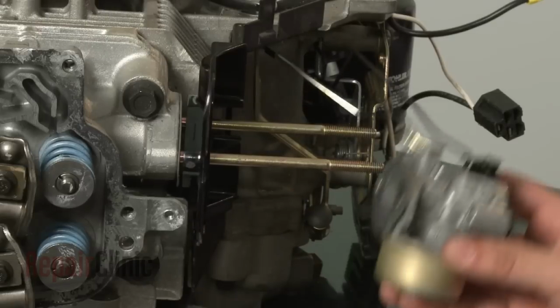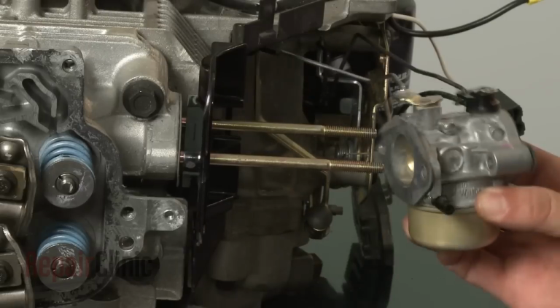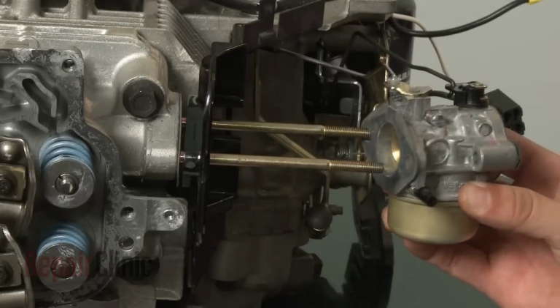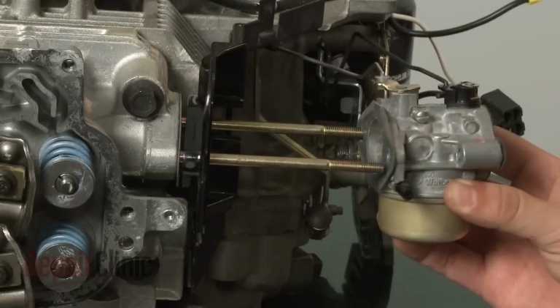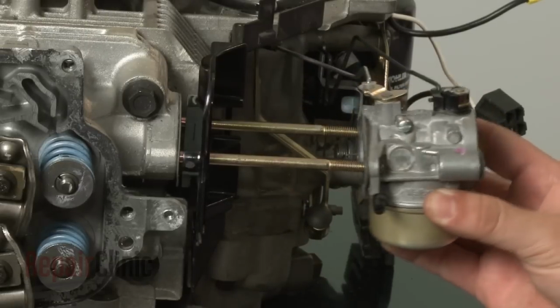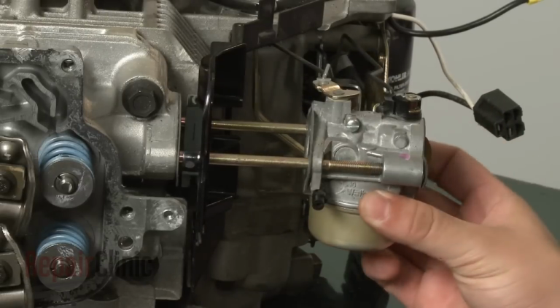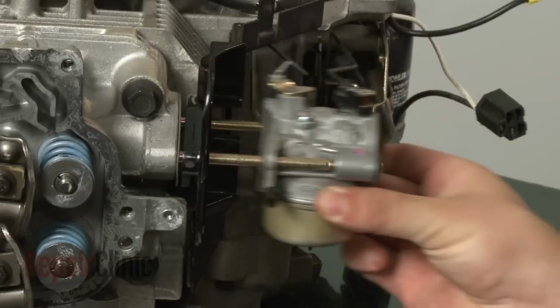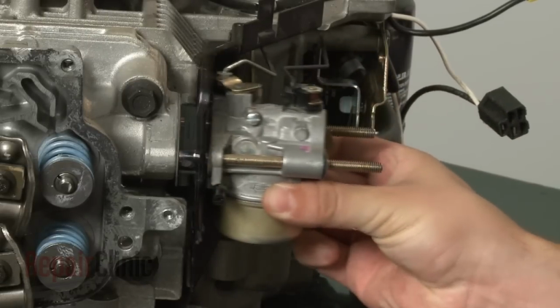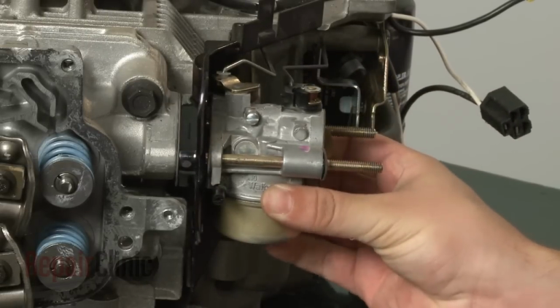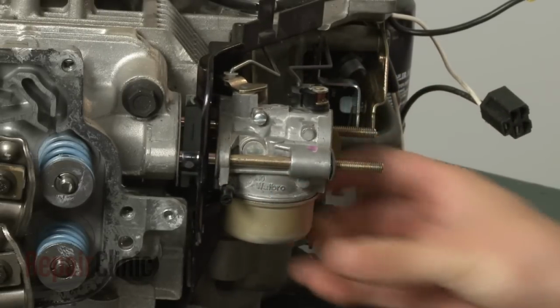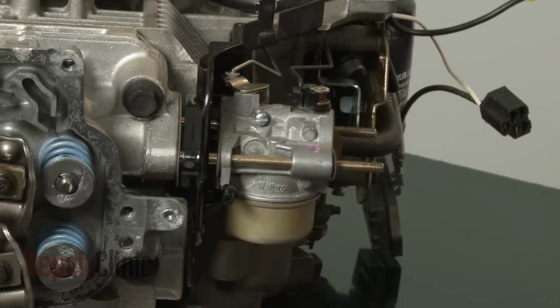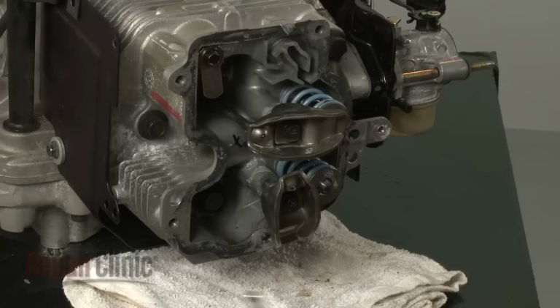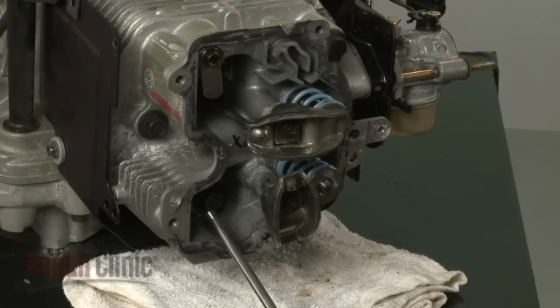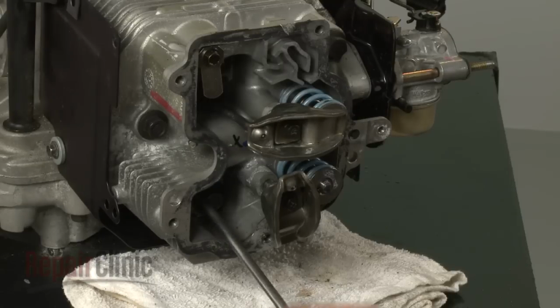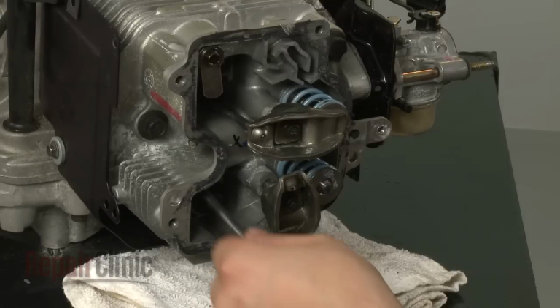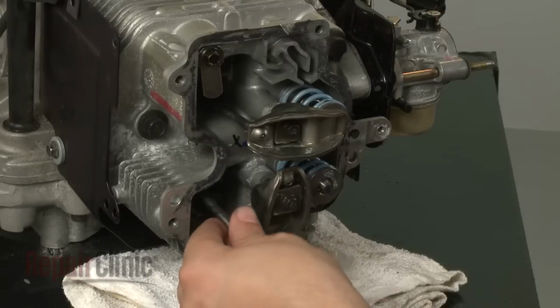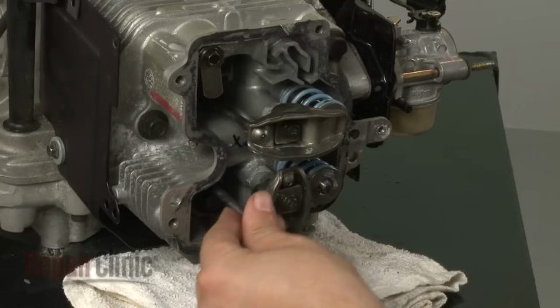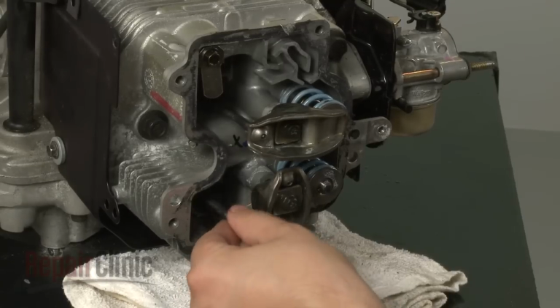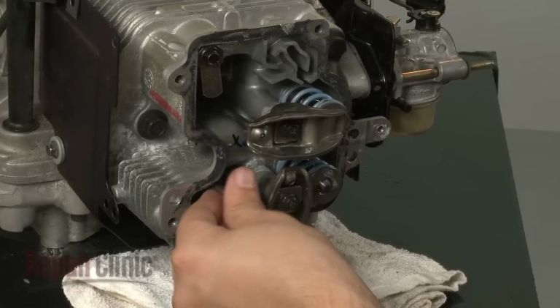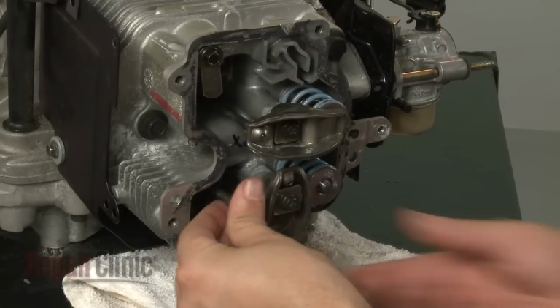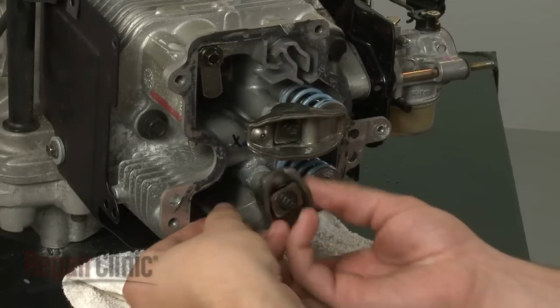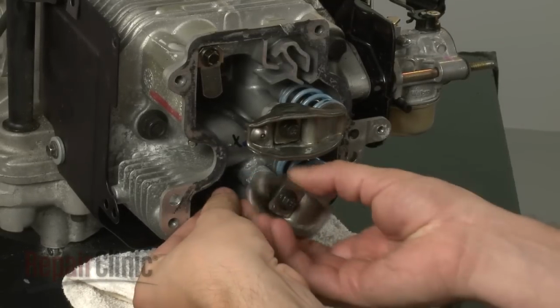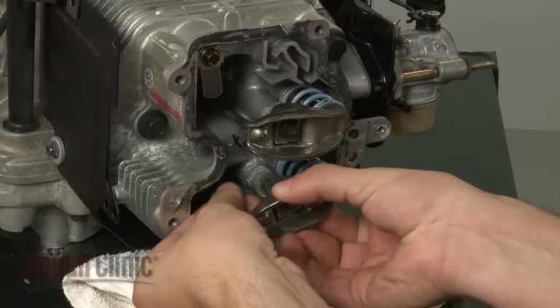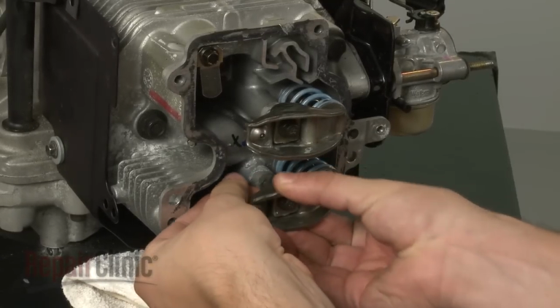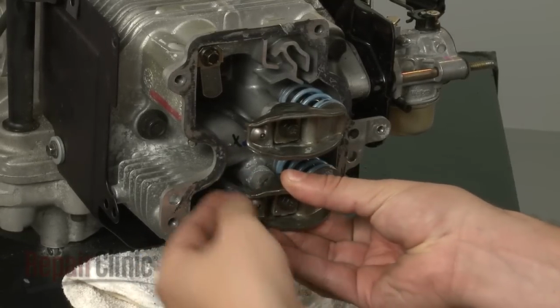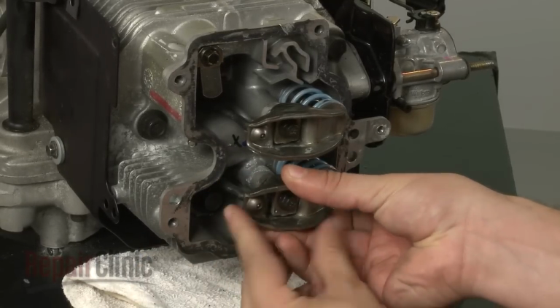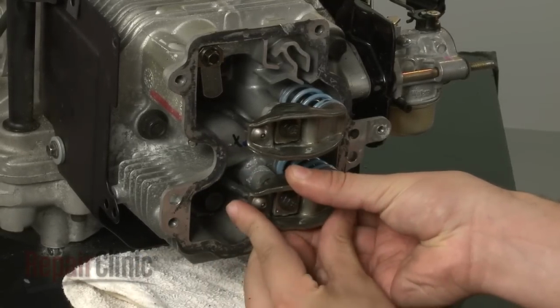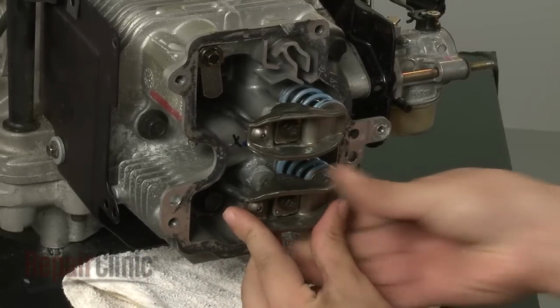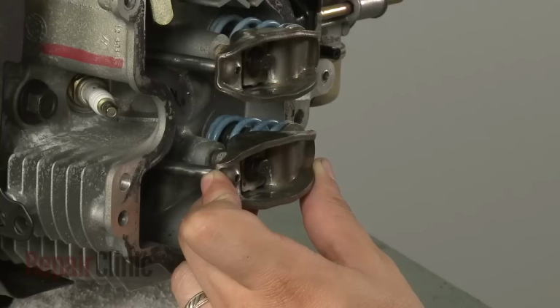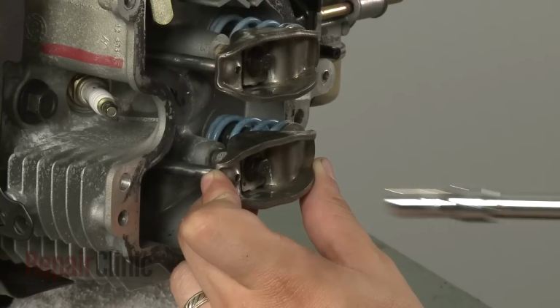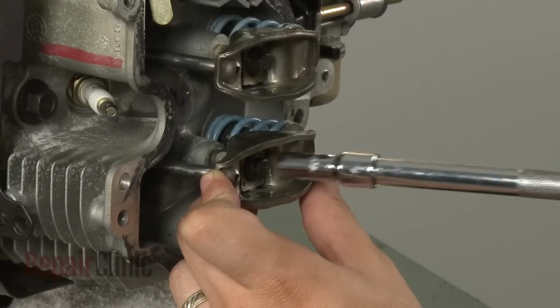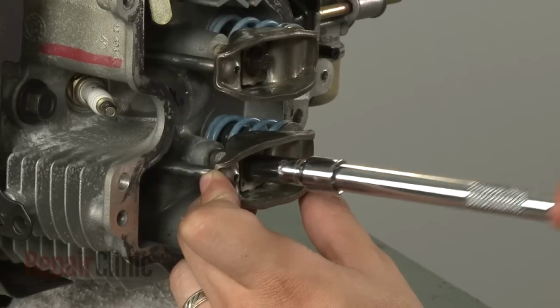Reposition the carburetor on the mounting bolts. Now reinsert the push rods, align them with the rocker arms, and tighten the bolts.